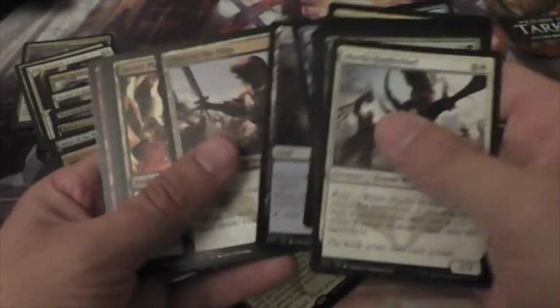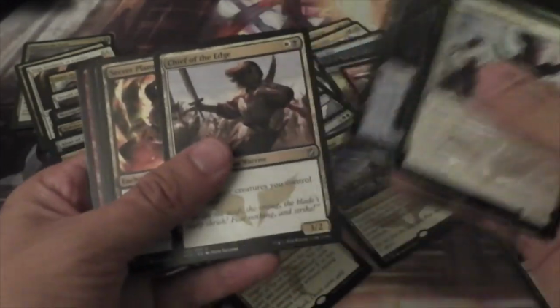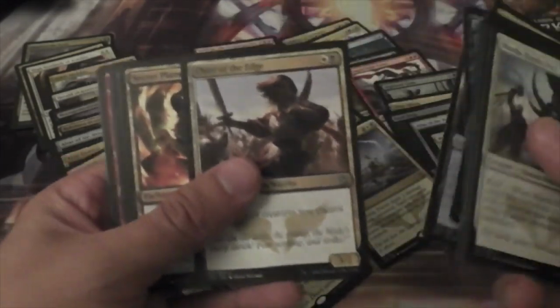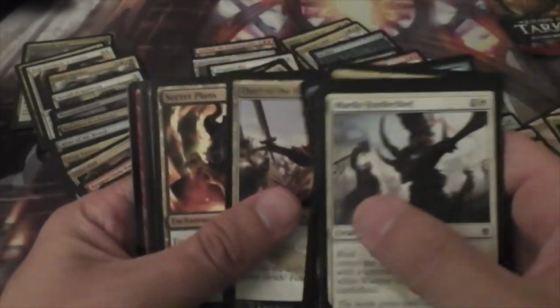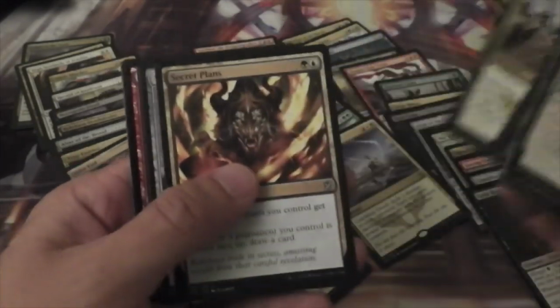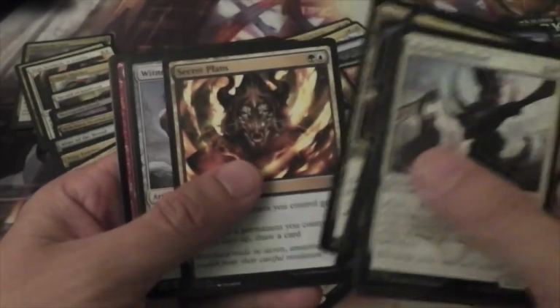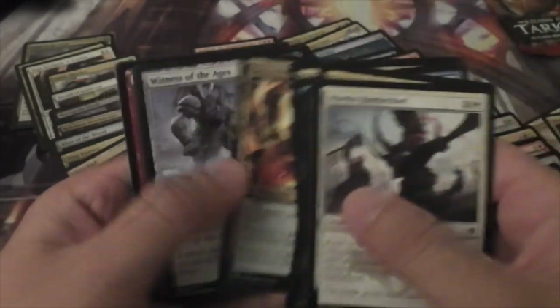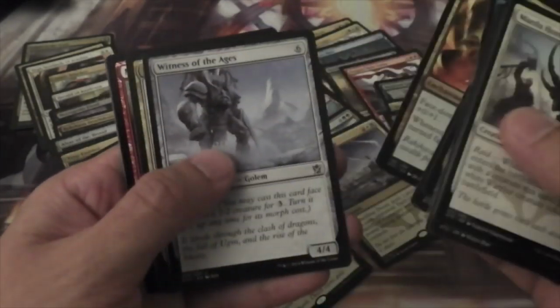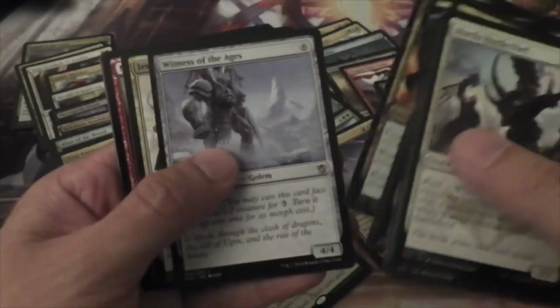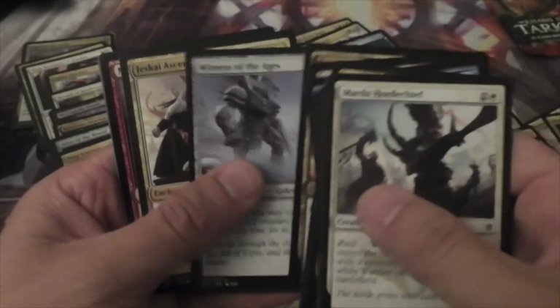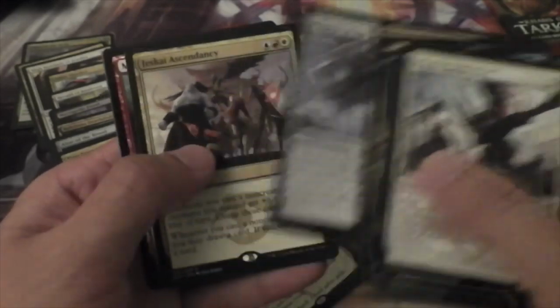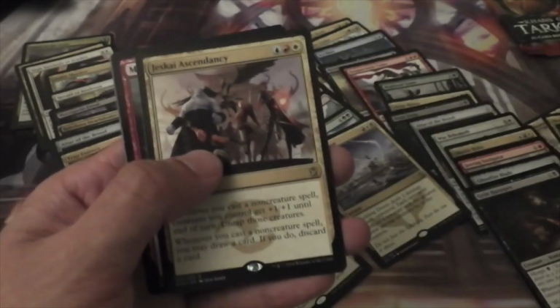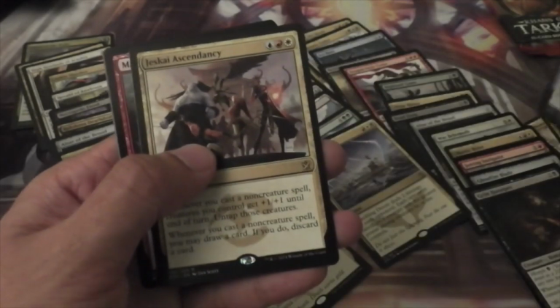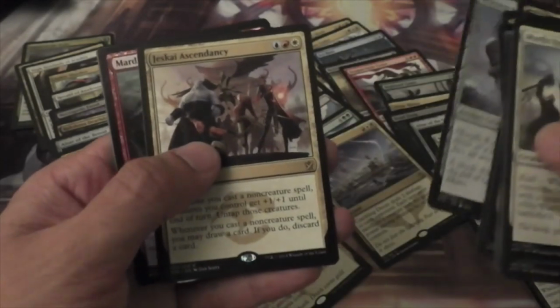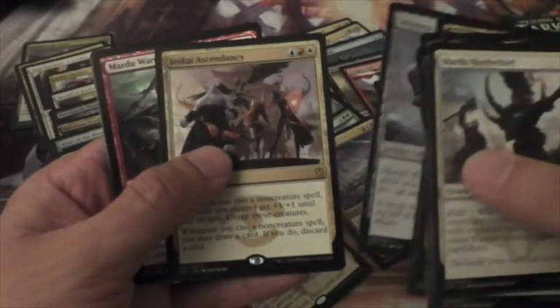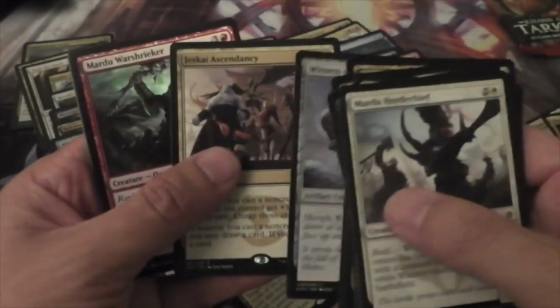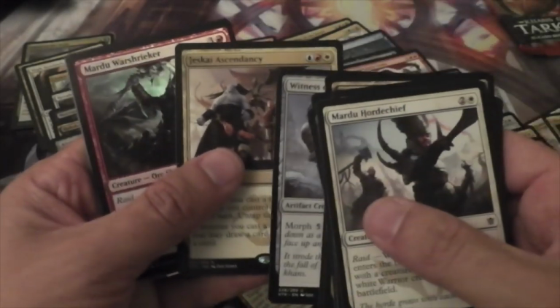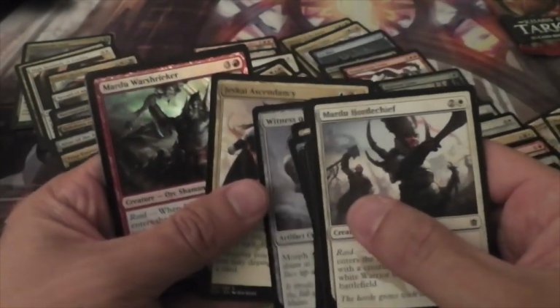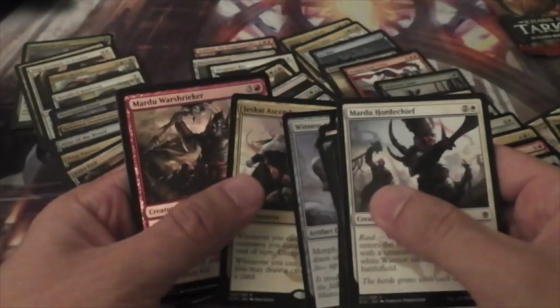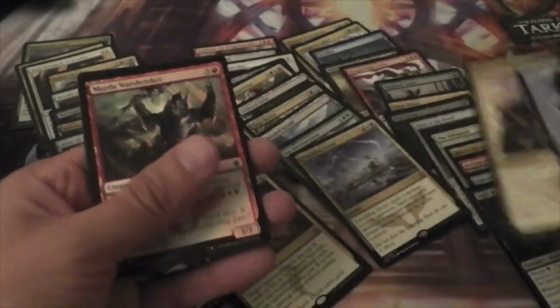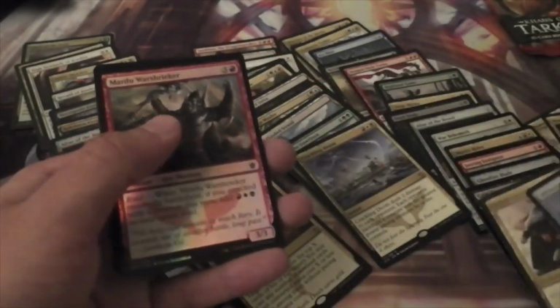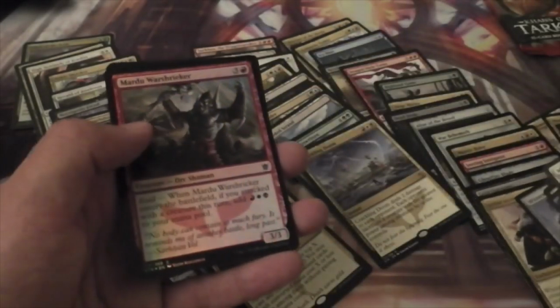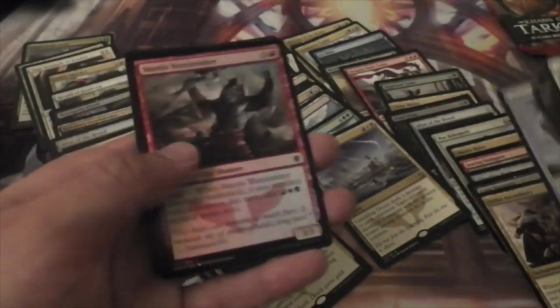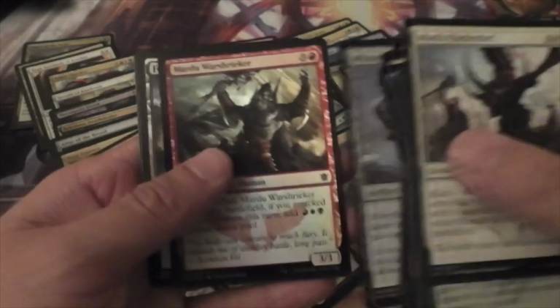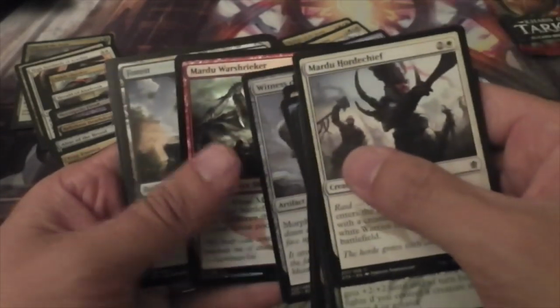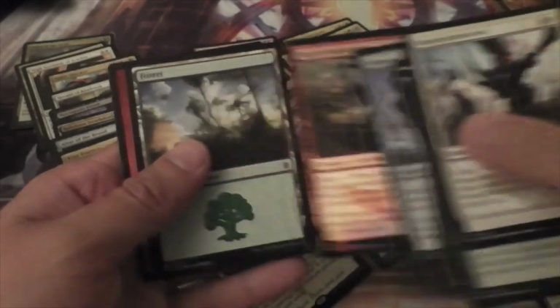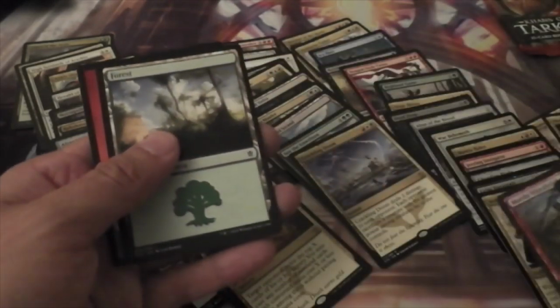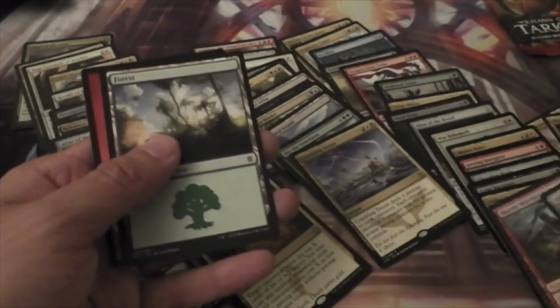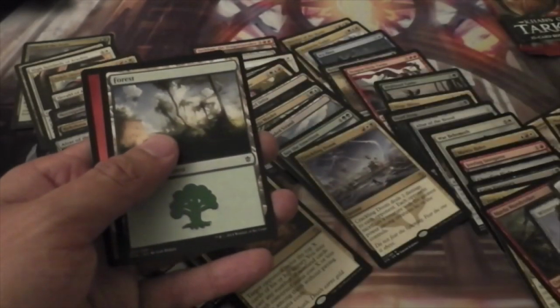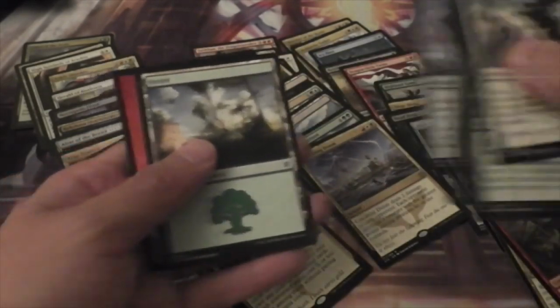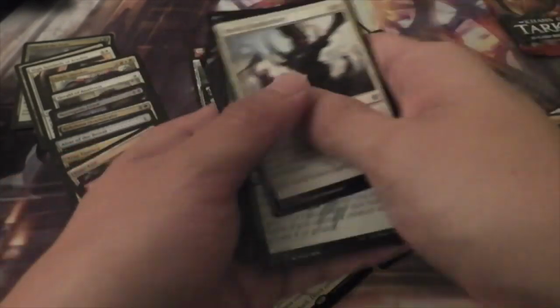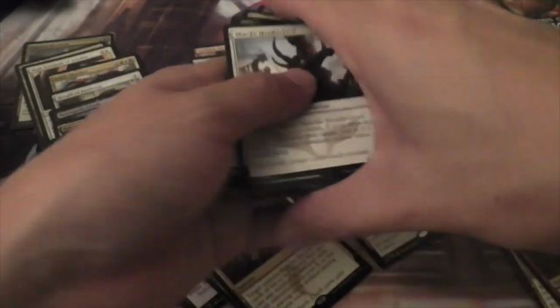And we have a Chief of the Edge, Secret Plans, Witness of the Ages, and a Jeskai Ascendancy. That's actually my third one of those. And a Foil Mardu War Shrieker.